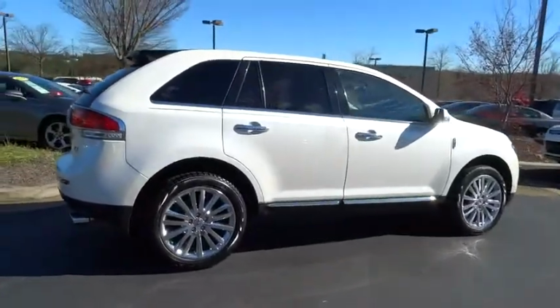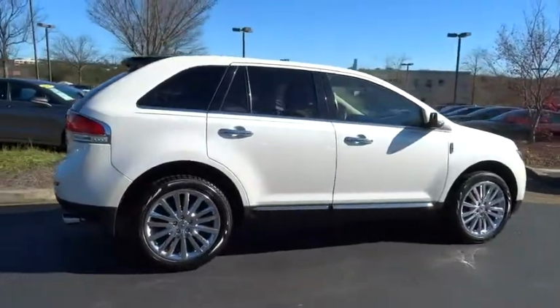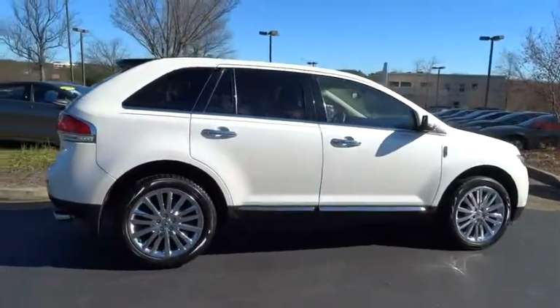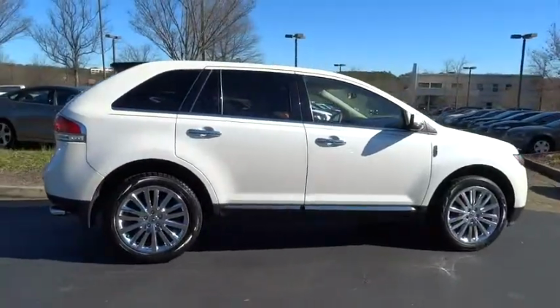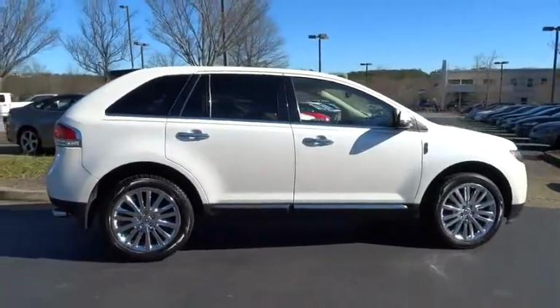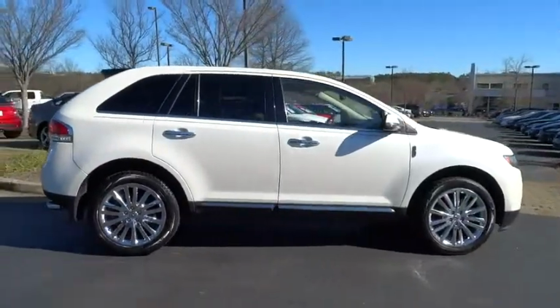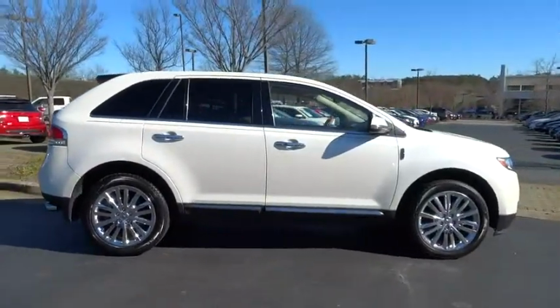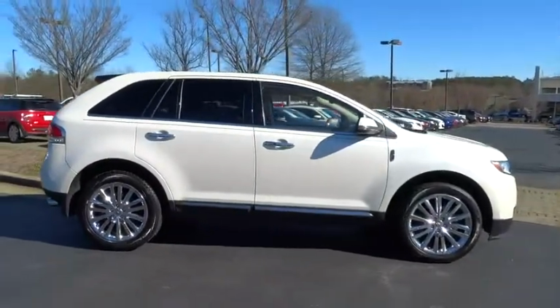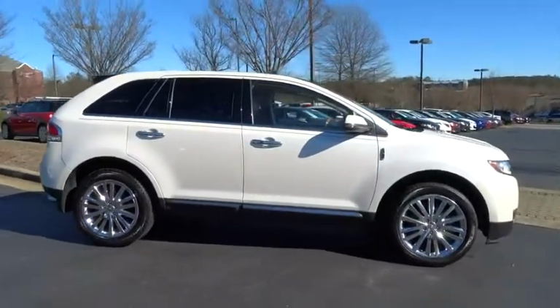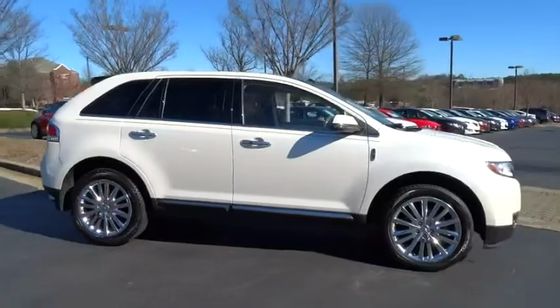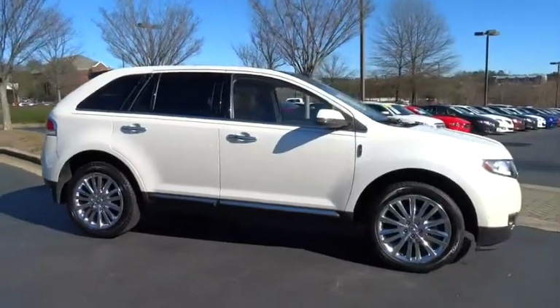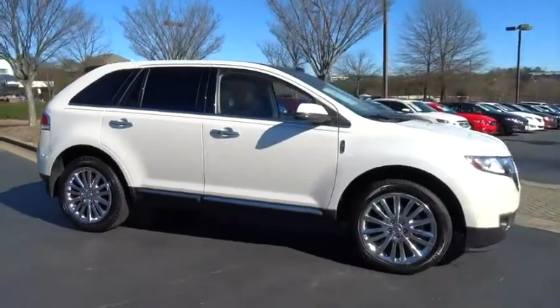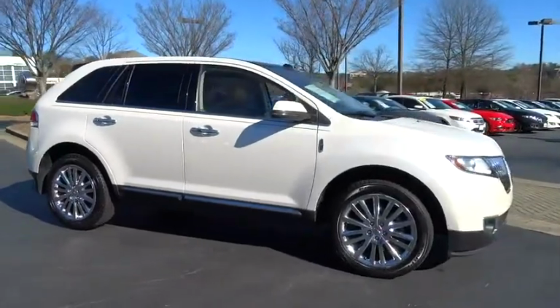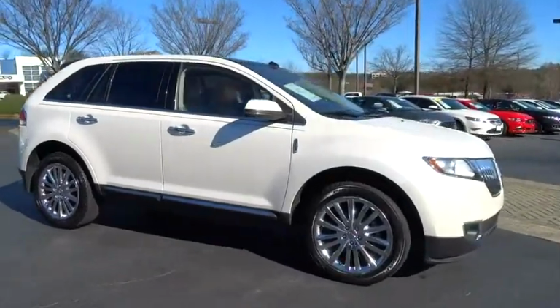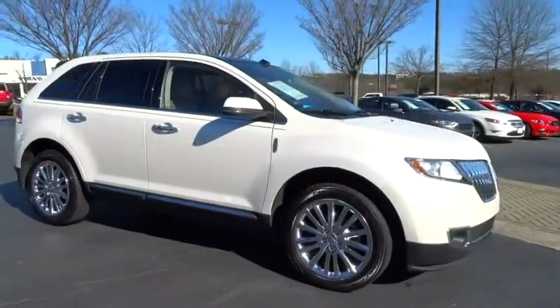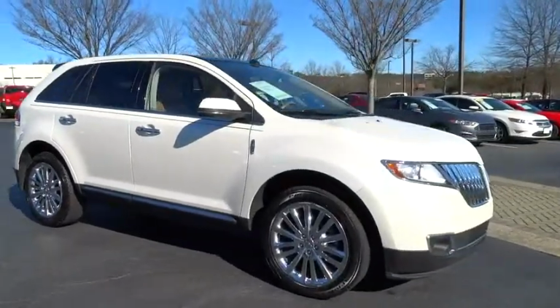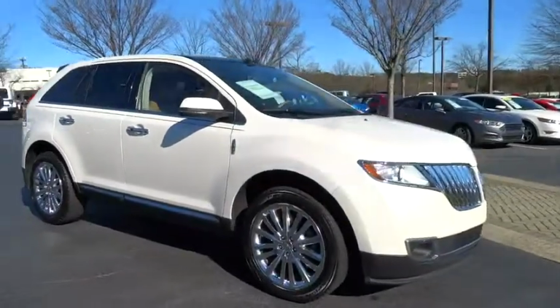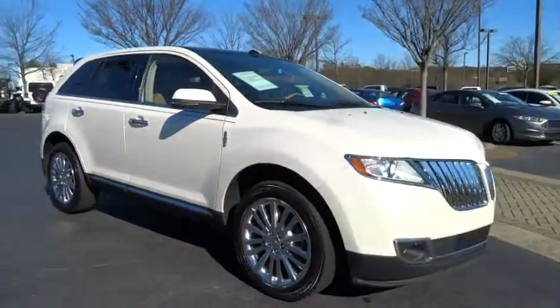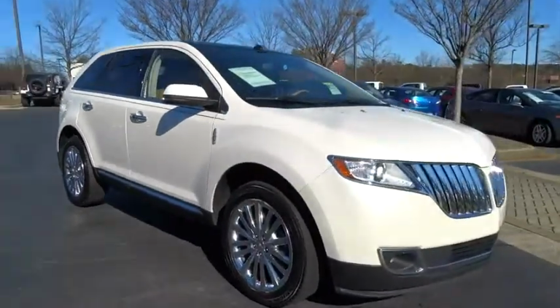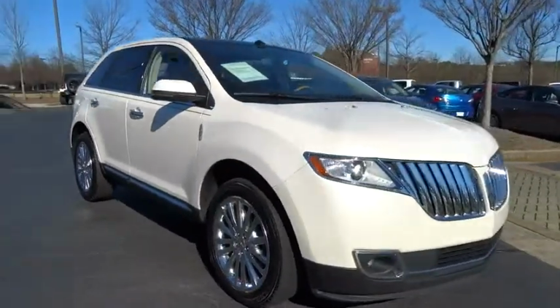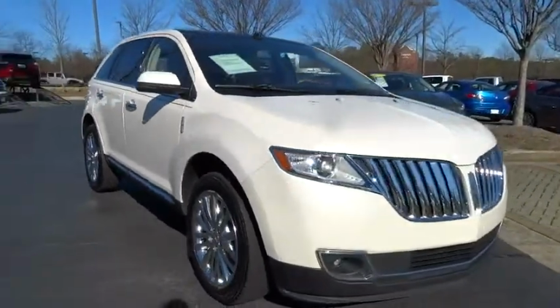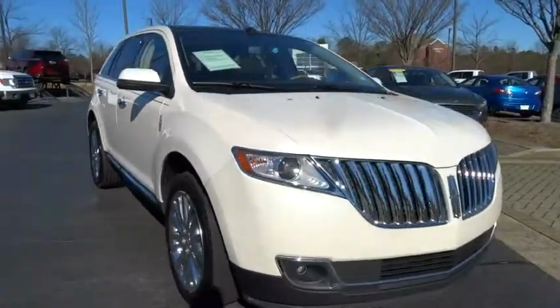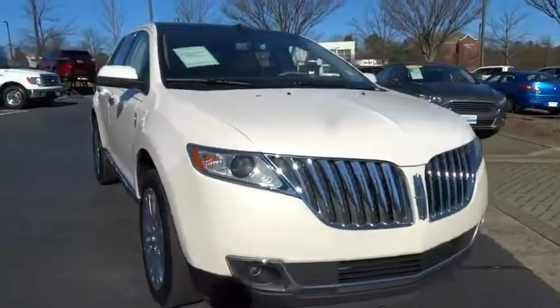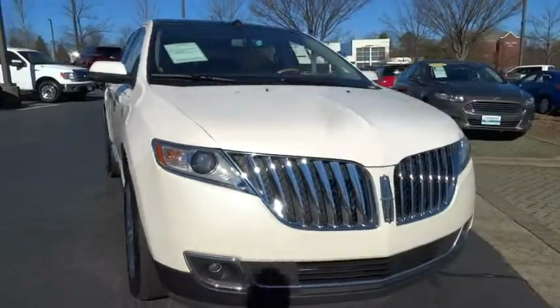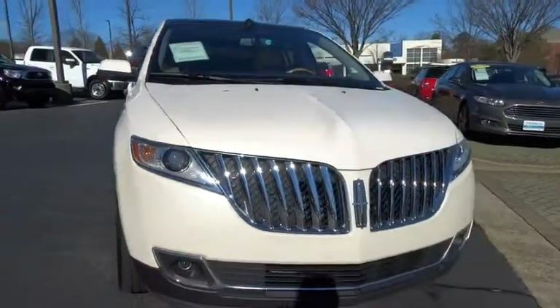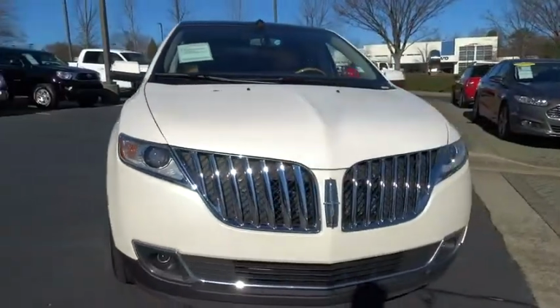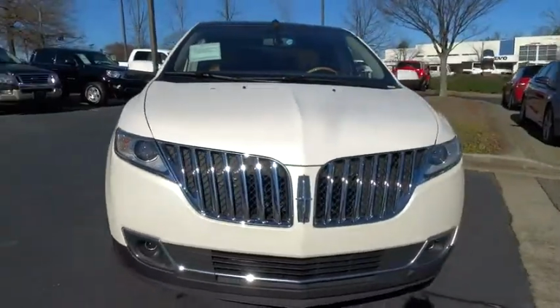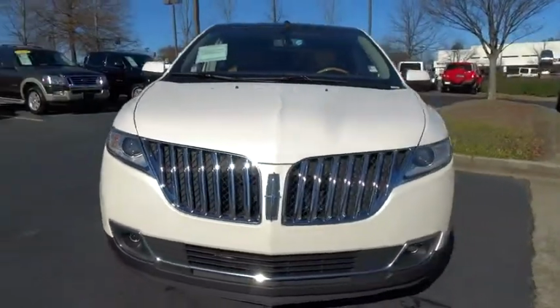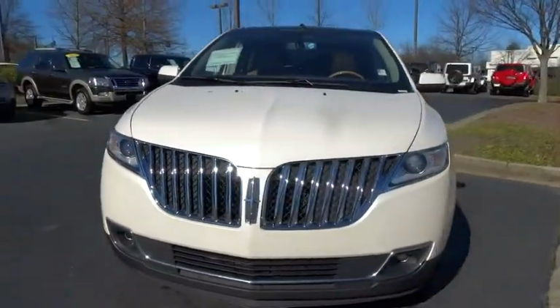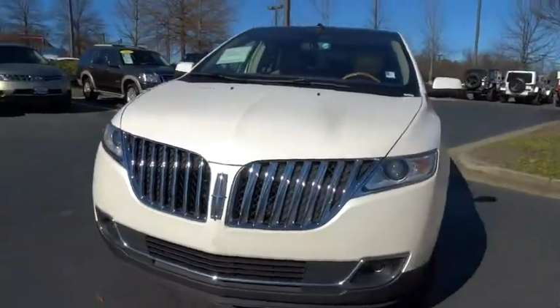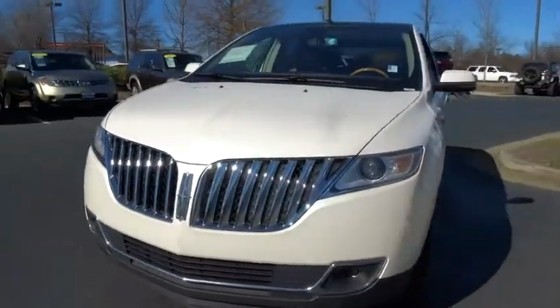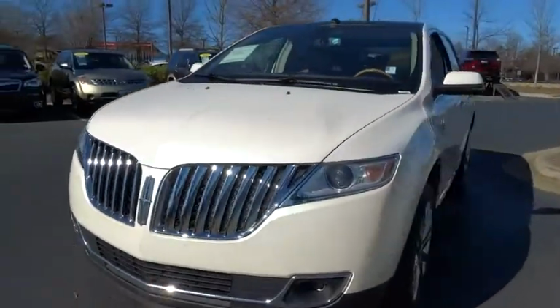This vehicle has less than 35,000 miles. Here are some of this vehicle's great options: power lift gate, four-wheel independent suspension, four-wheel ABS, and tire pressure monitoring system.